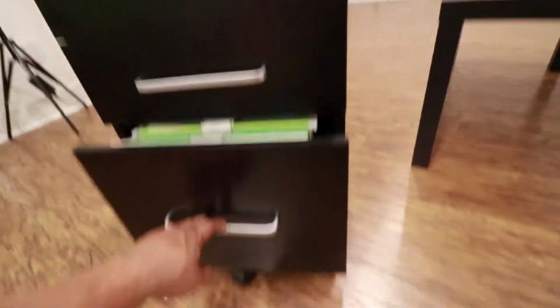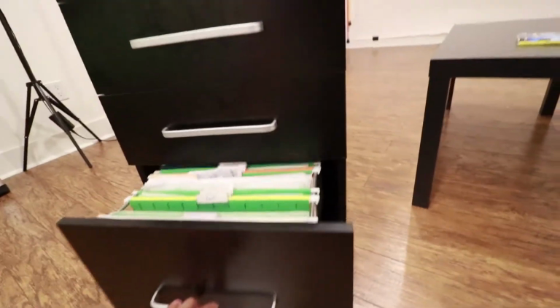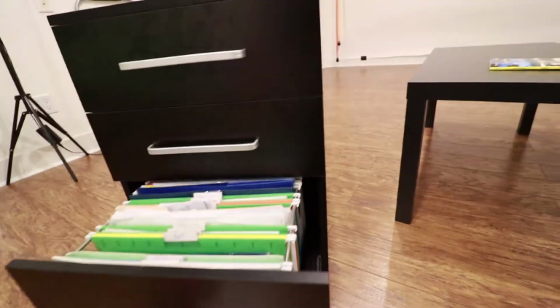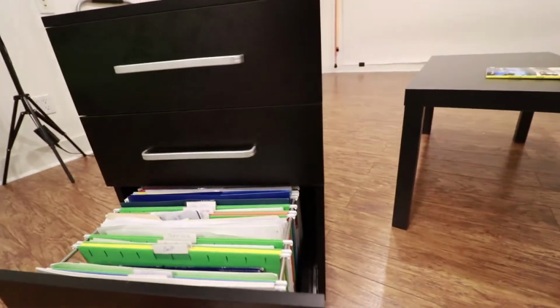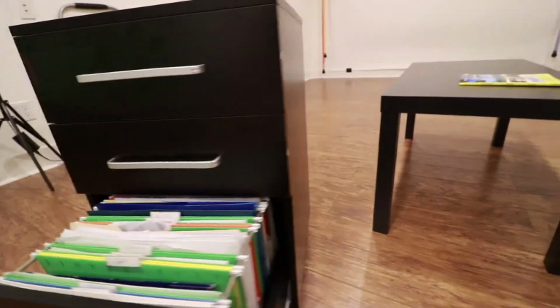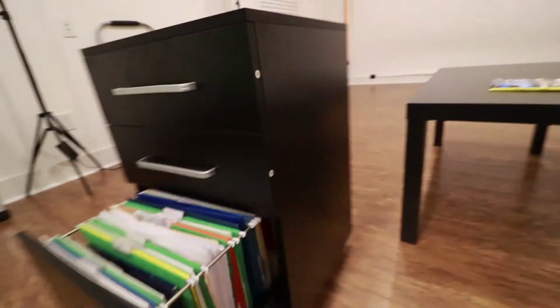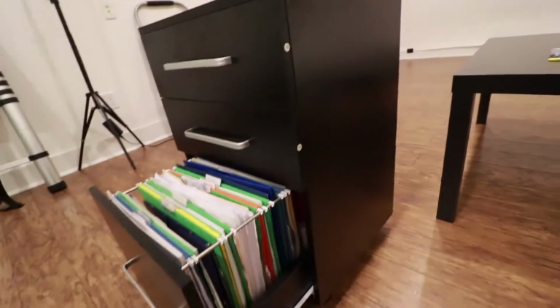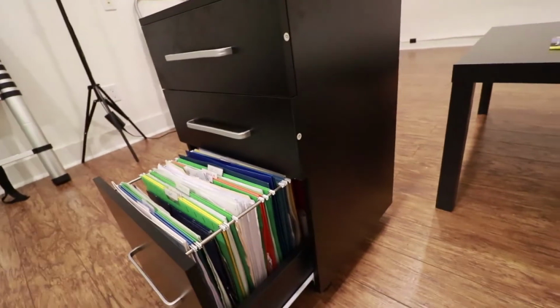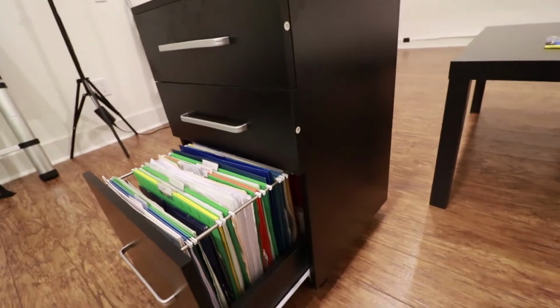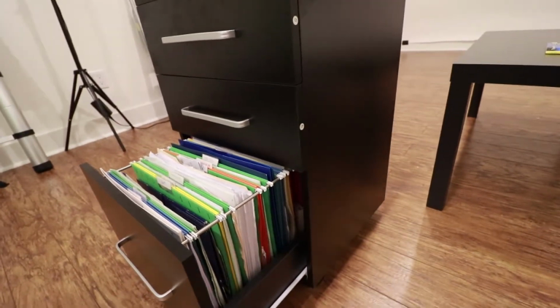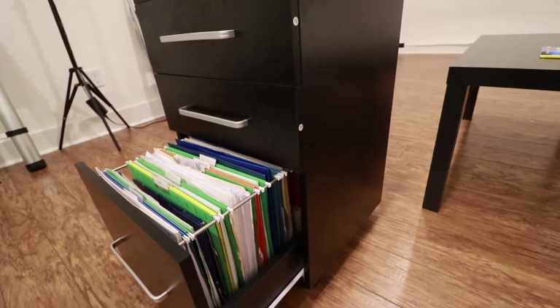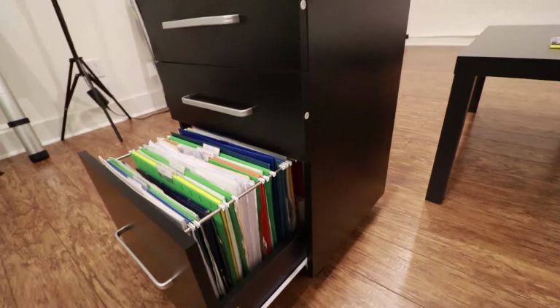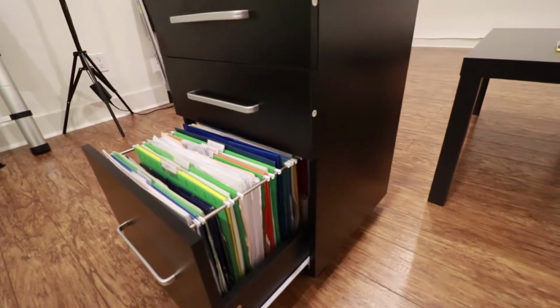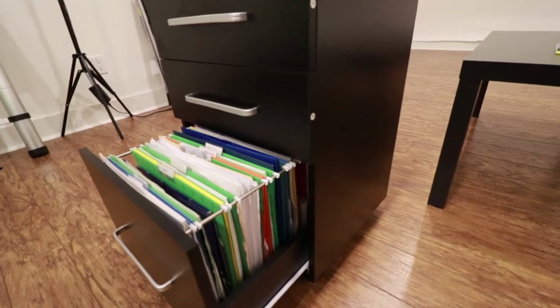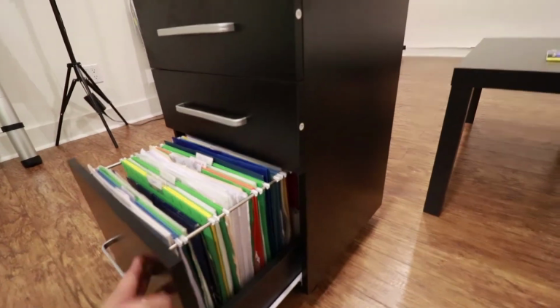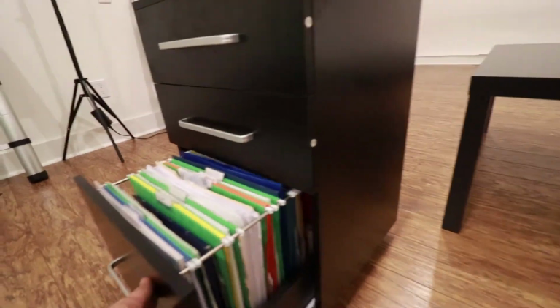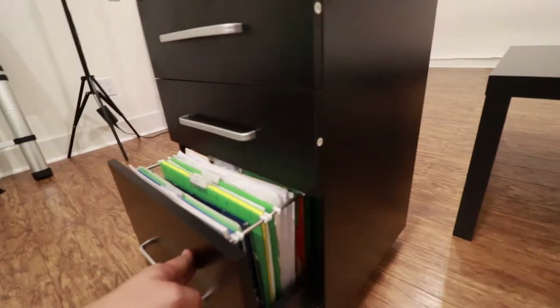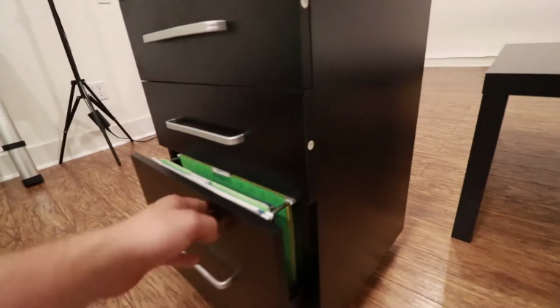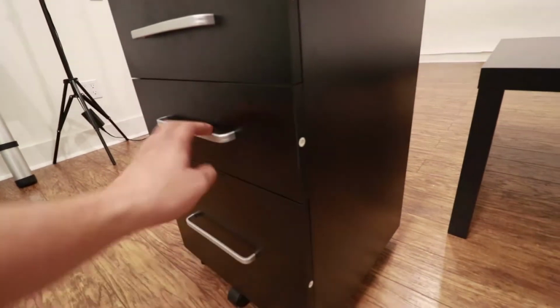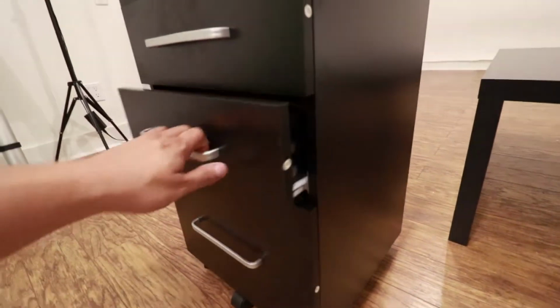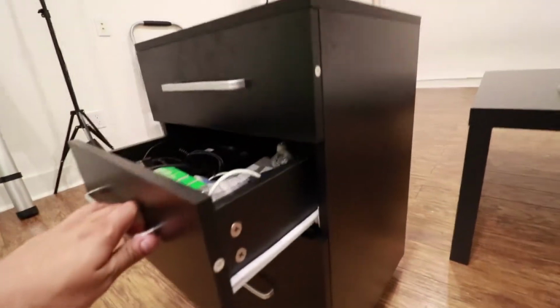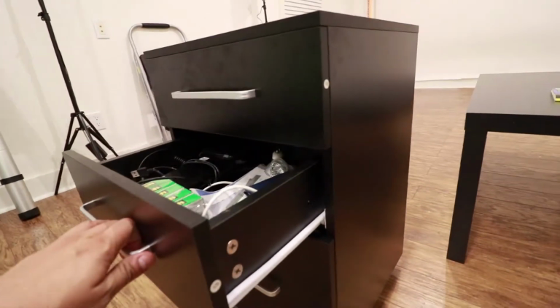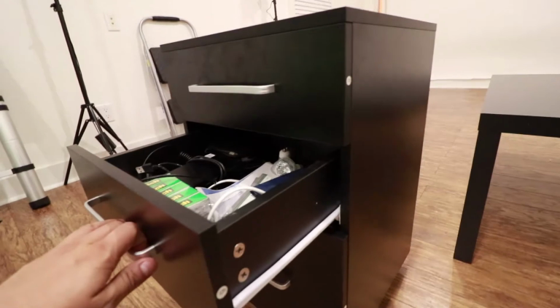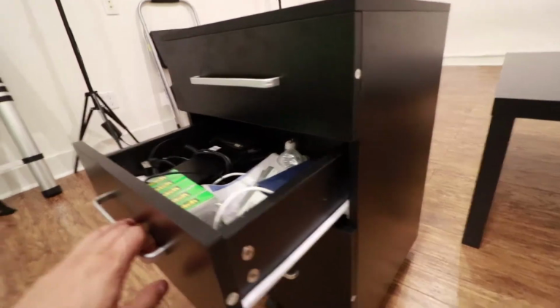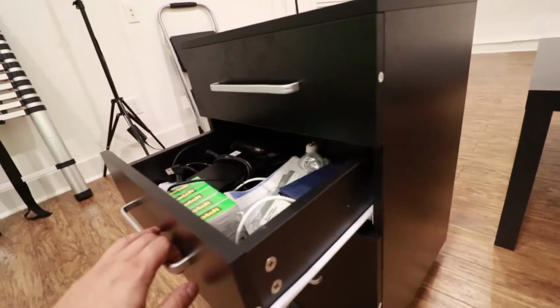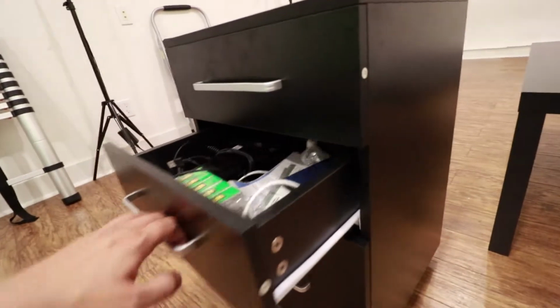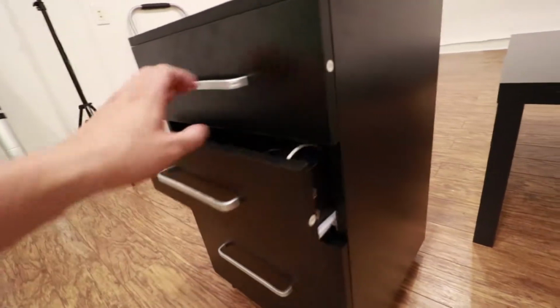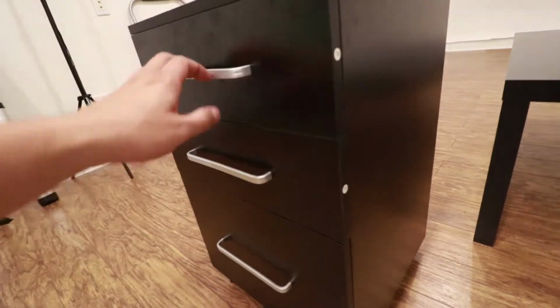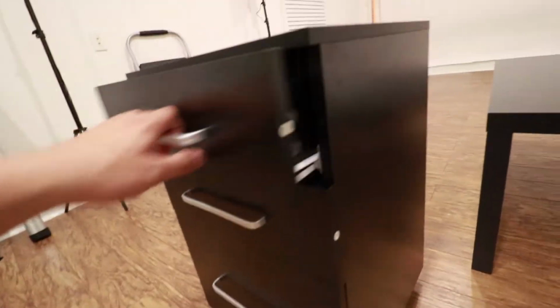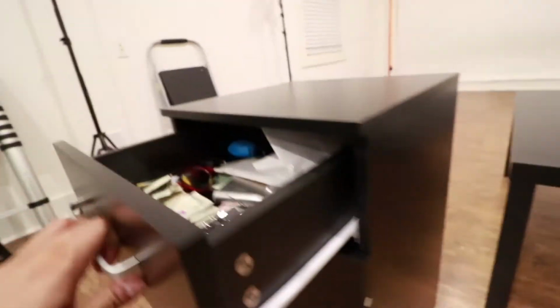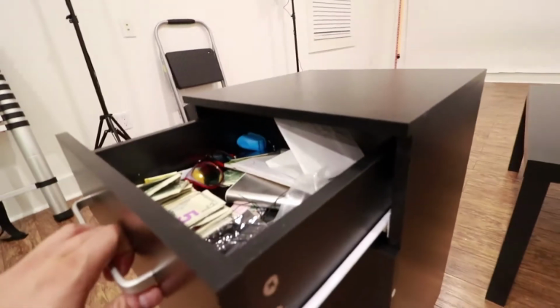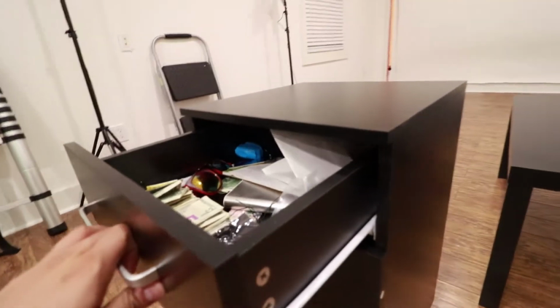Here are the drawers. So it's not the biggest, thickest filing cabinet of all — this is how far they go out. But that's fine for me, that's all I need. It has enough to store my stuff like my extra tapes, my hard drives, and stuff.